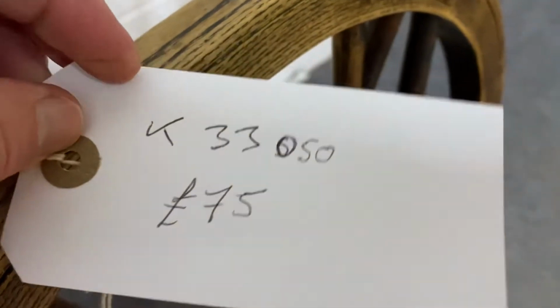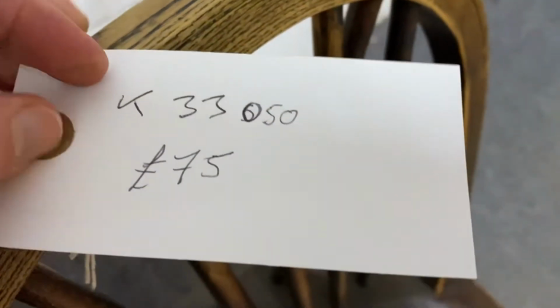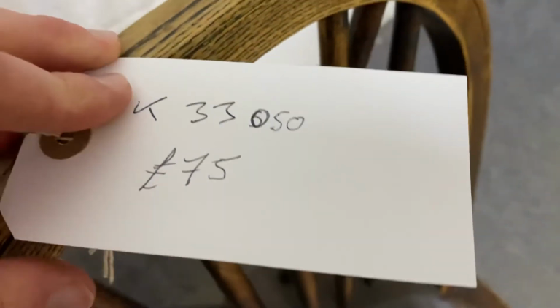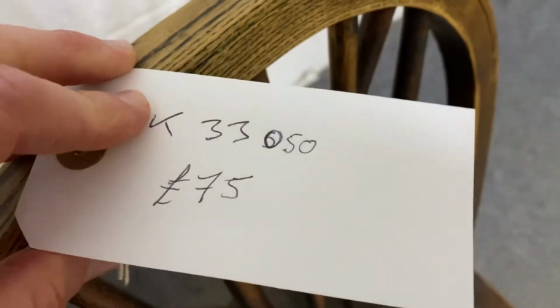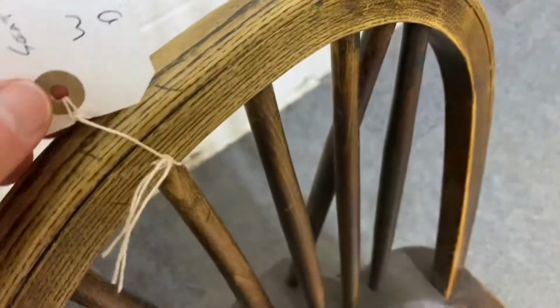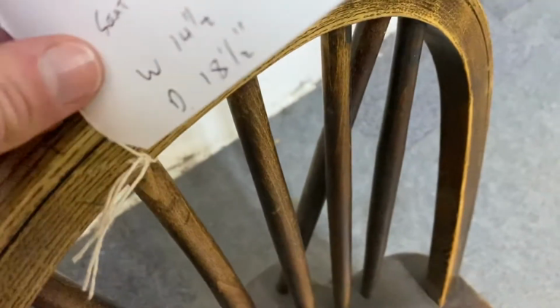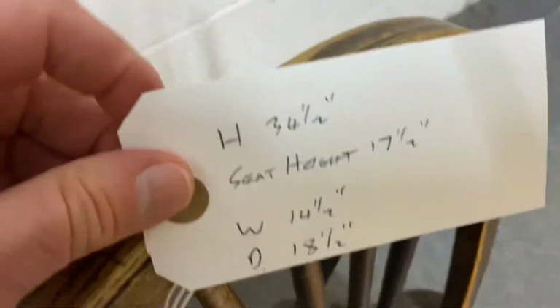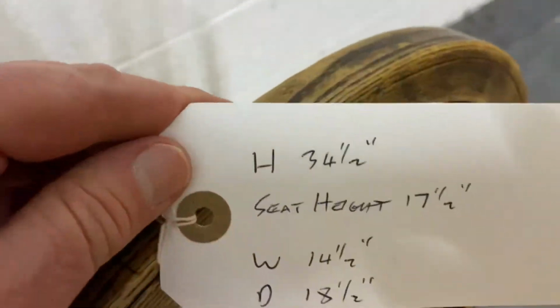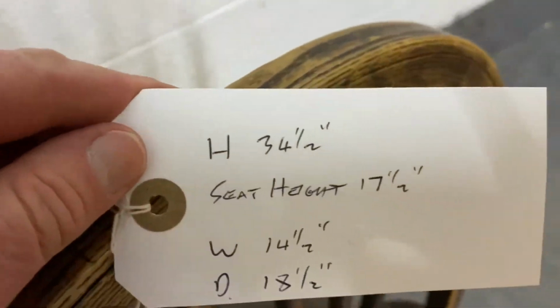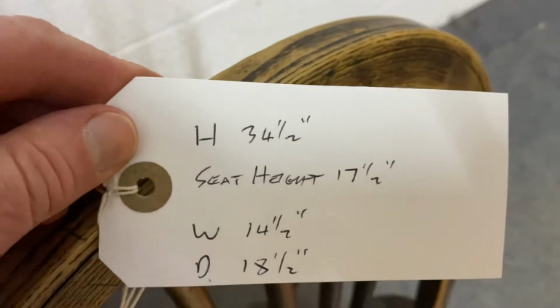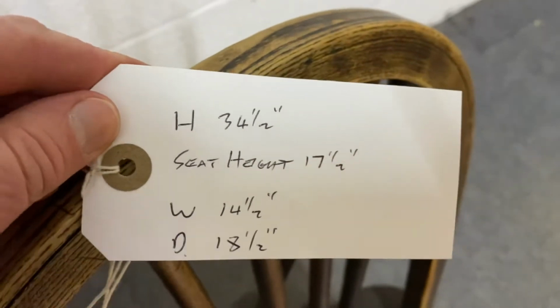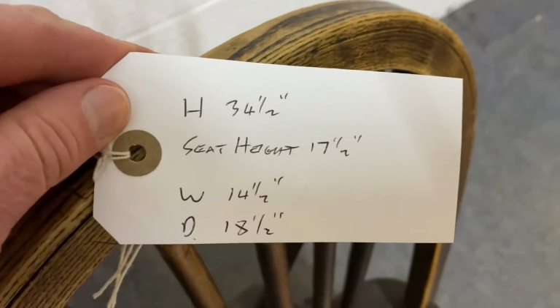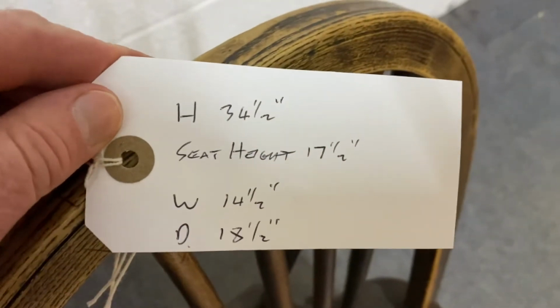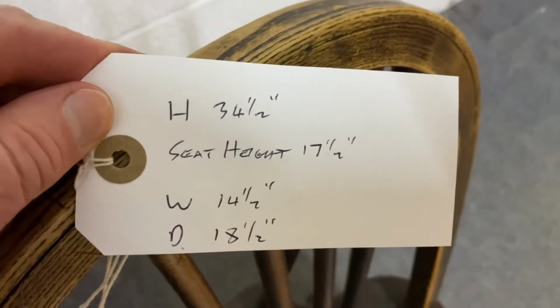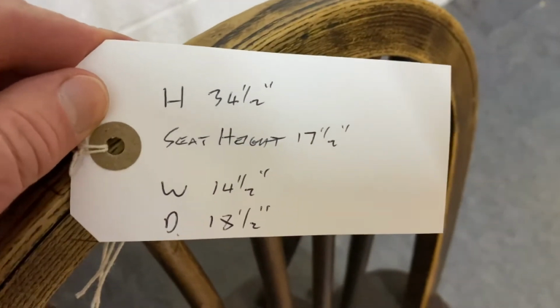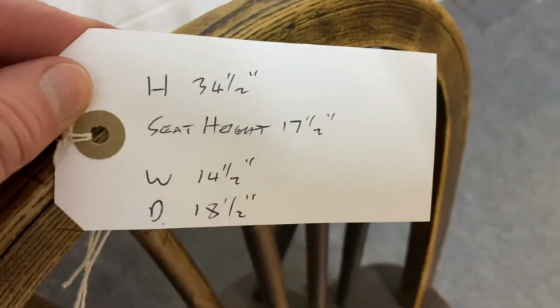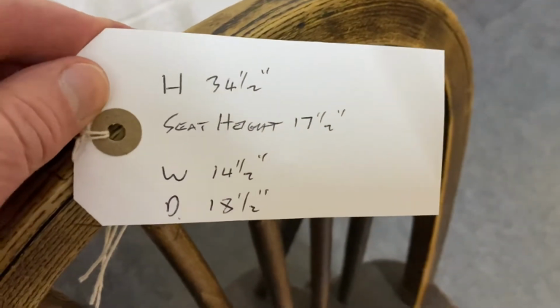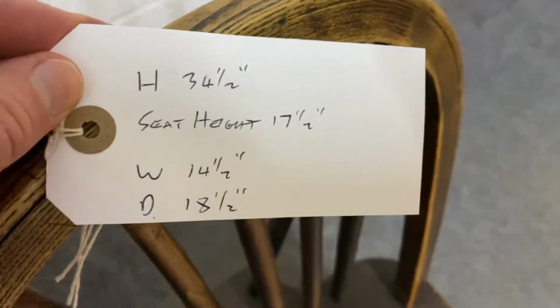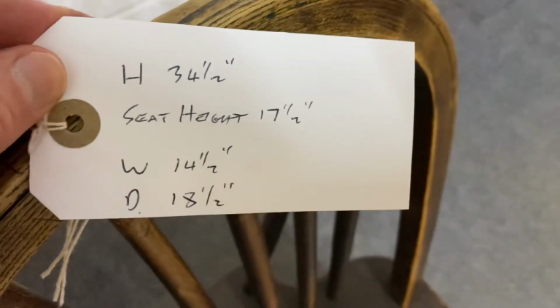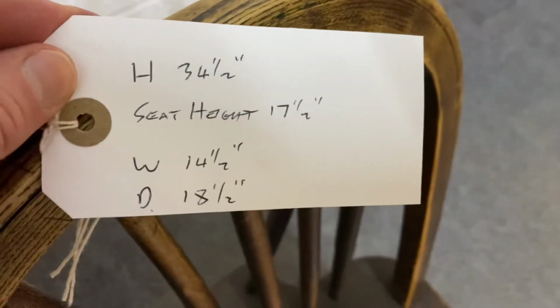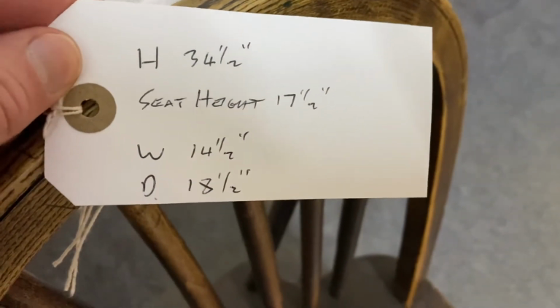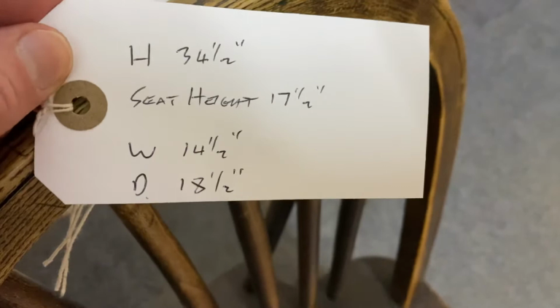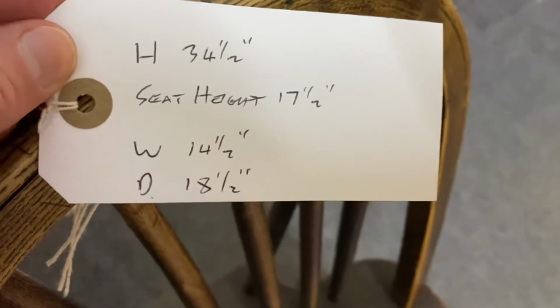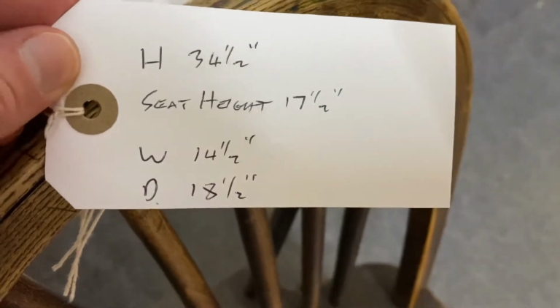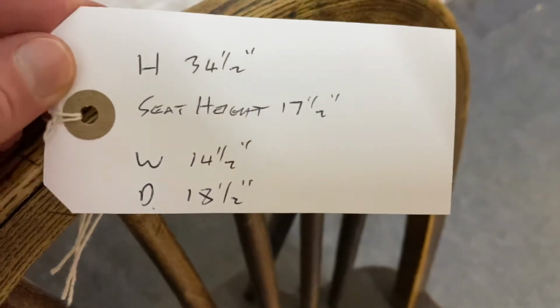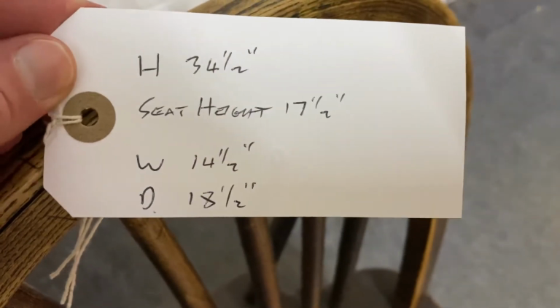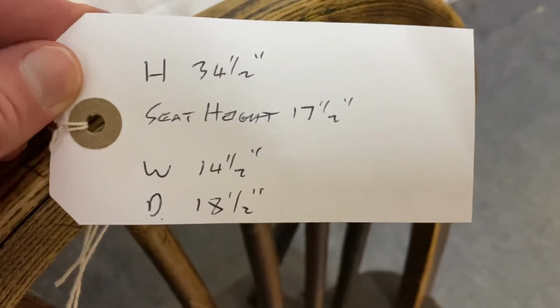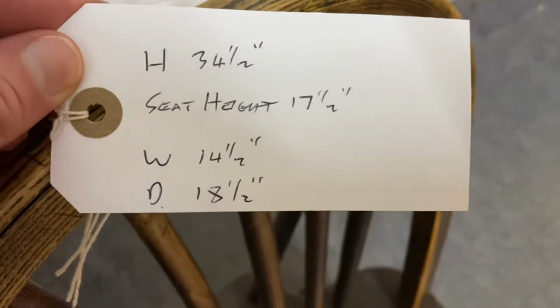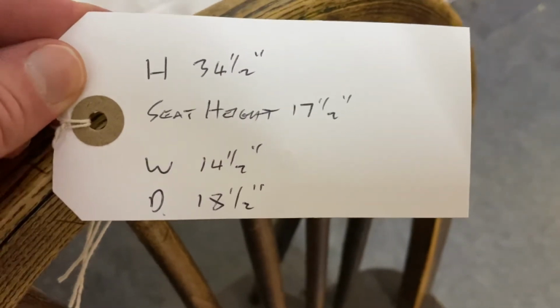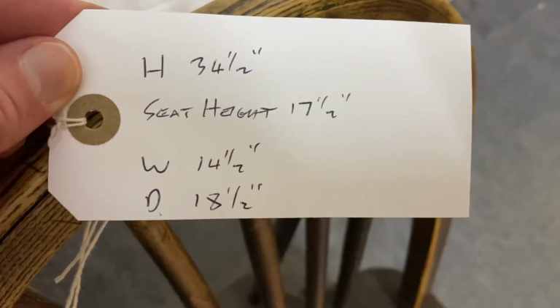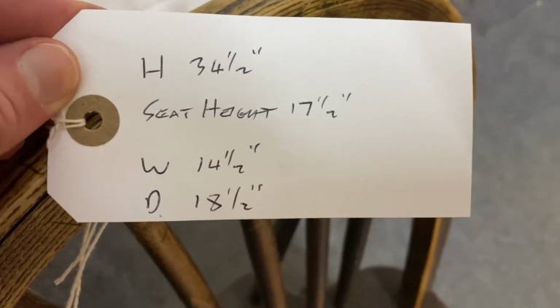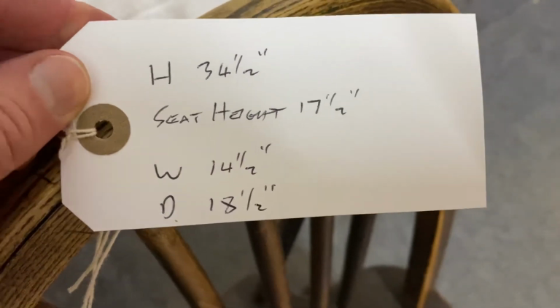It's 75 pounds. The height is 34 and a half inches, the seat height is 17 and a half inches, the width is 14 and a half inches, and it's 18 and a half inches deep.